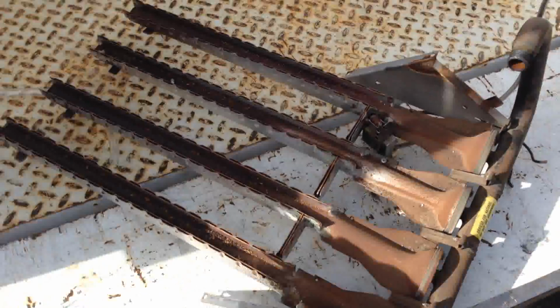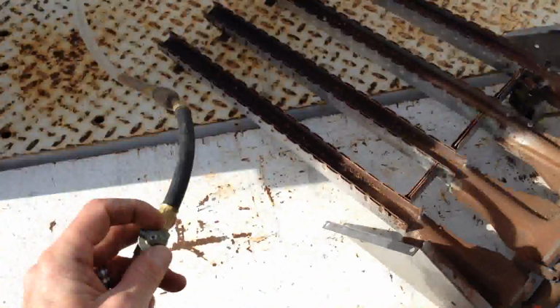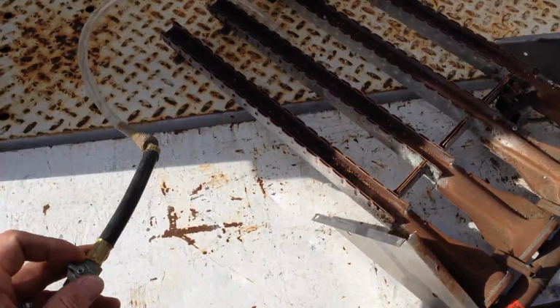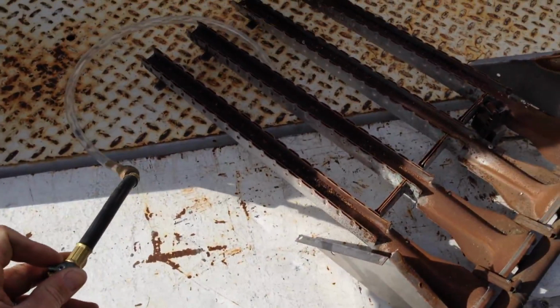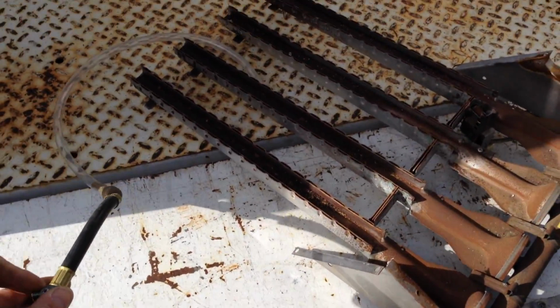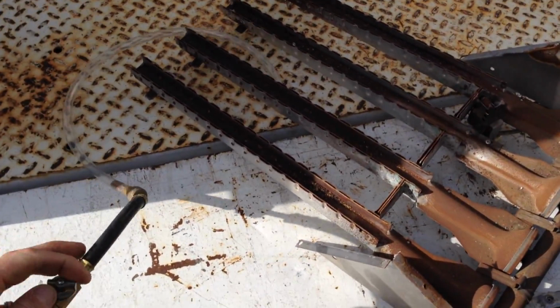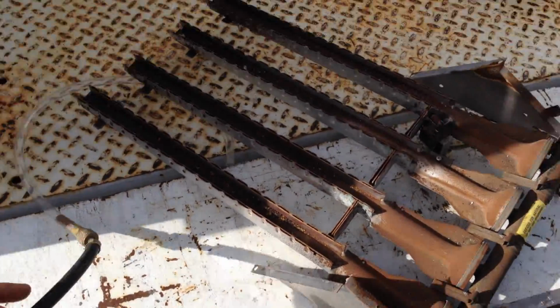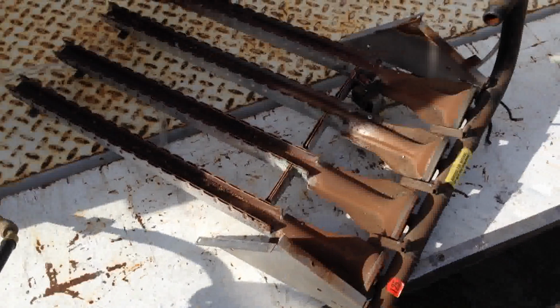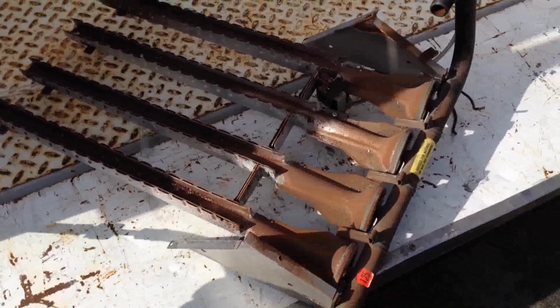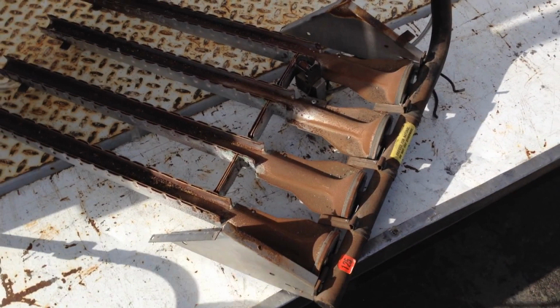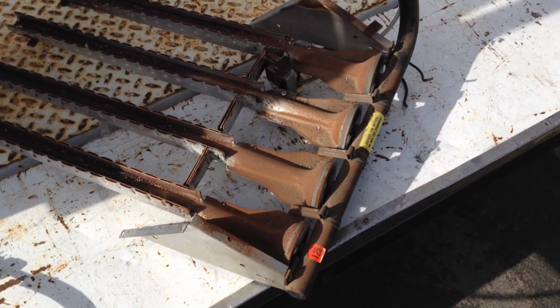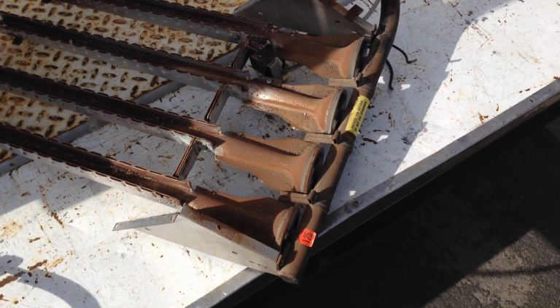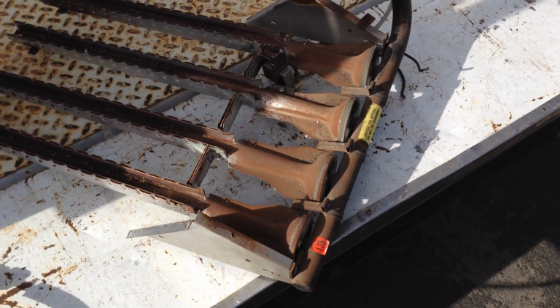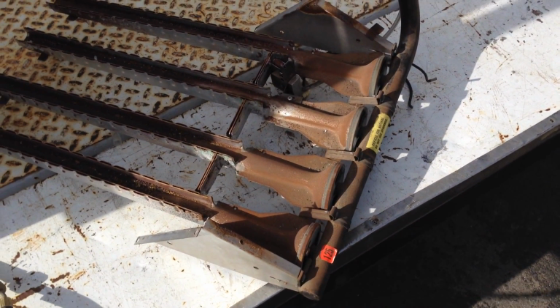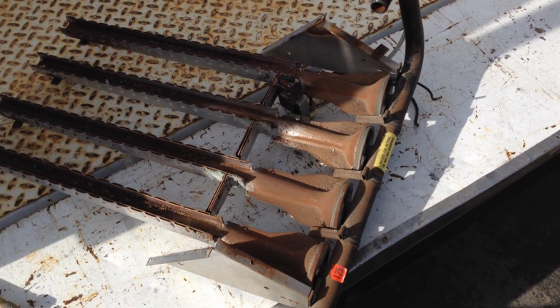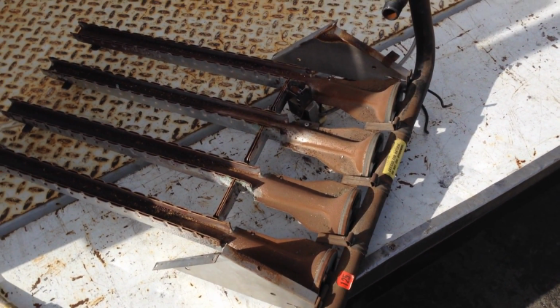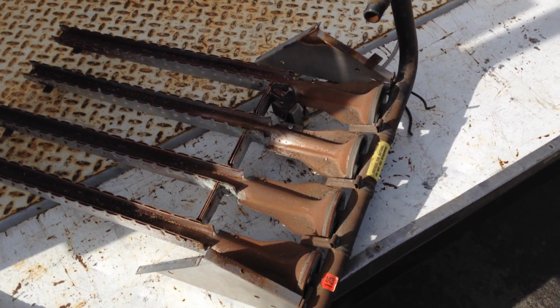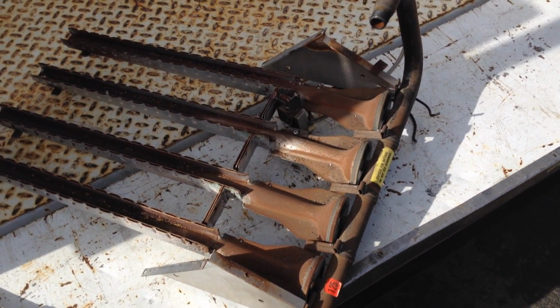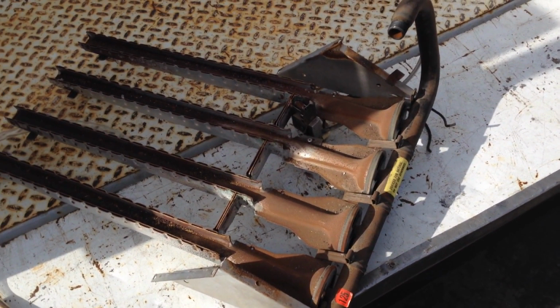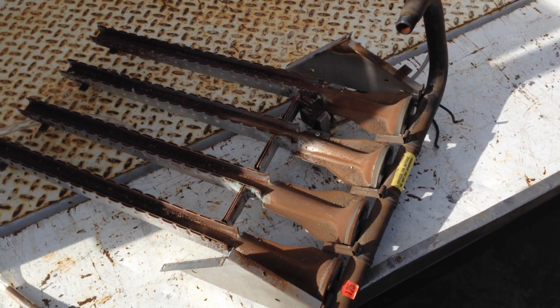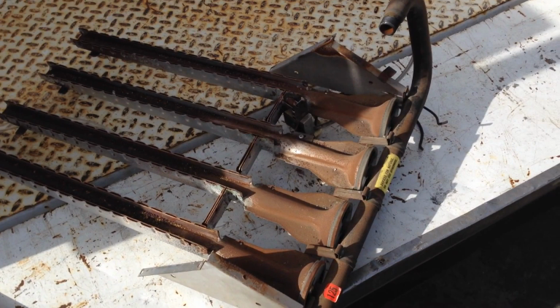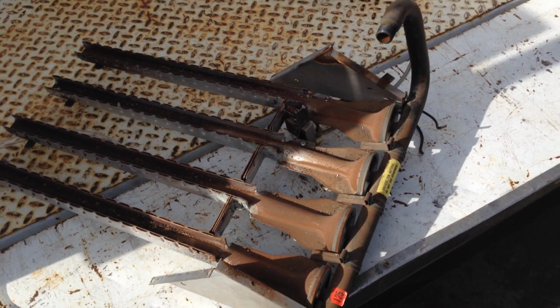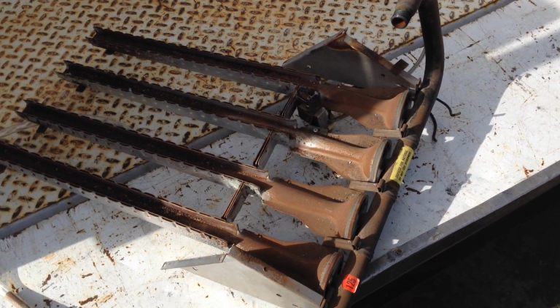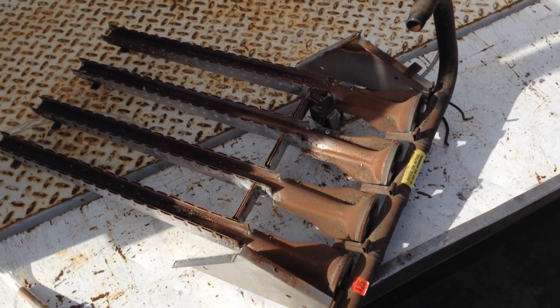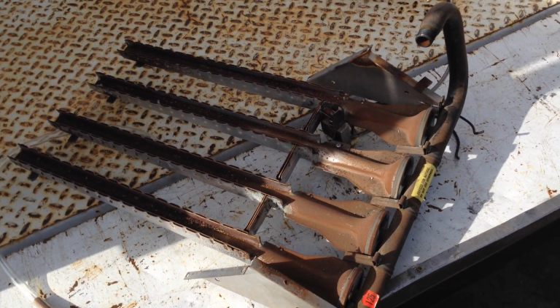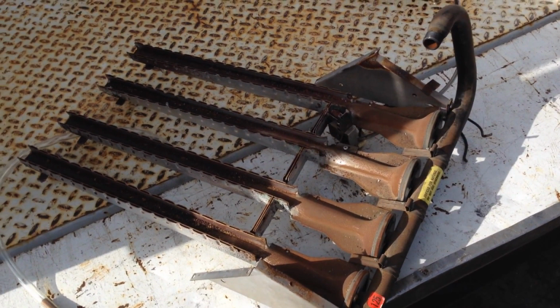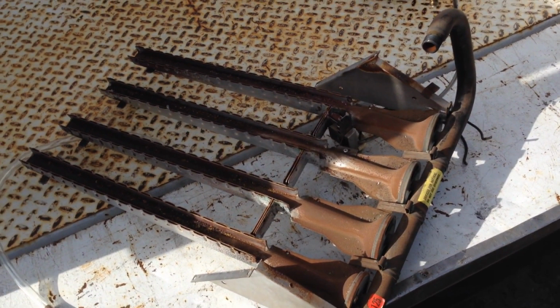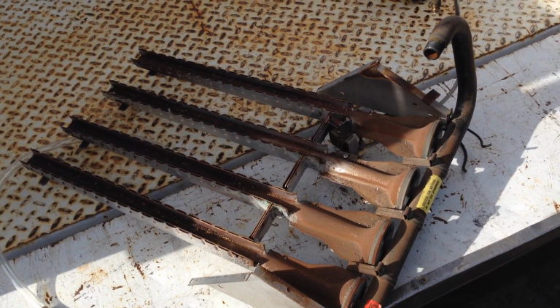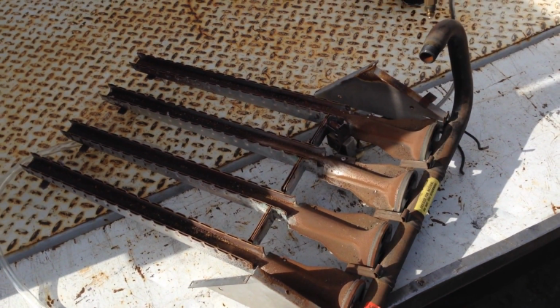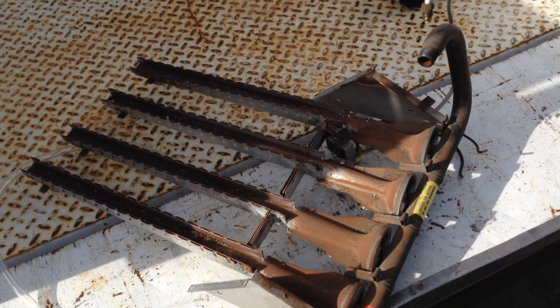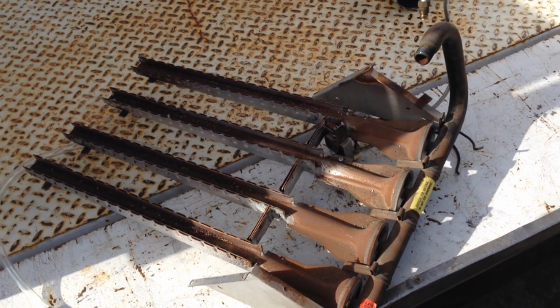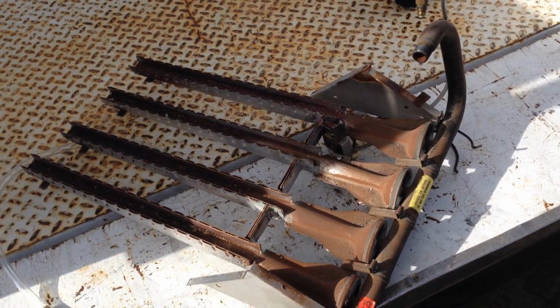I'm going to go ahead and take my CO2, blow out this burner manifold, and clean out these four tubes. That'll prevent a callback in case there's a bunch of this debris stuck in that crossover or whatnot.